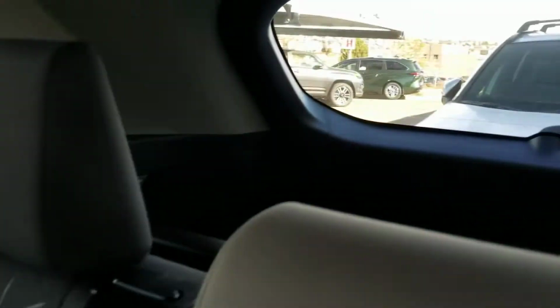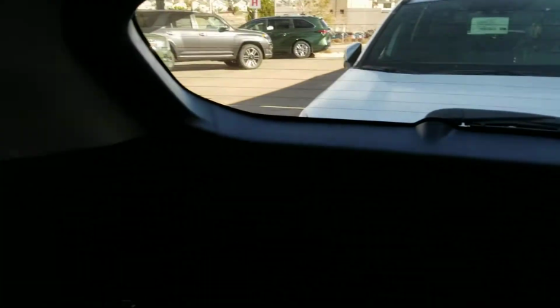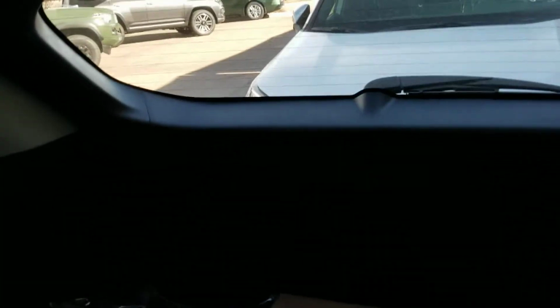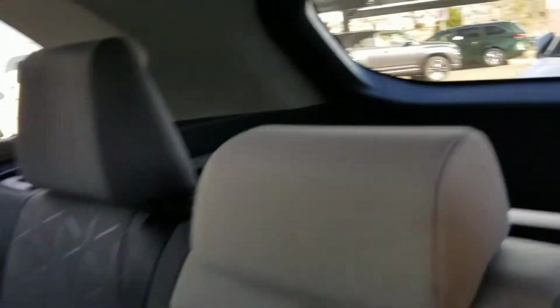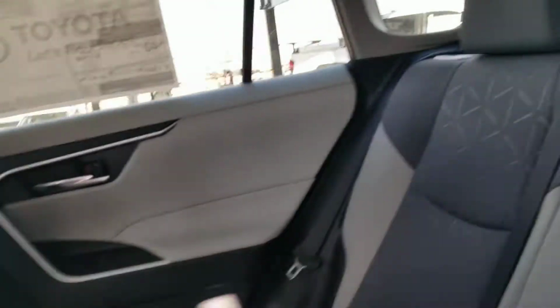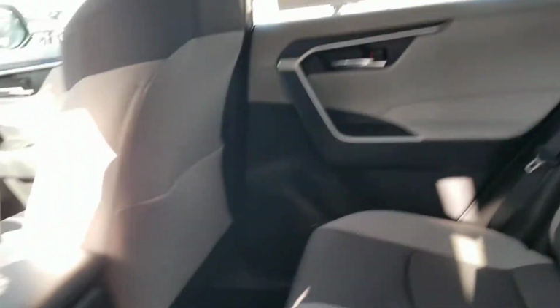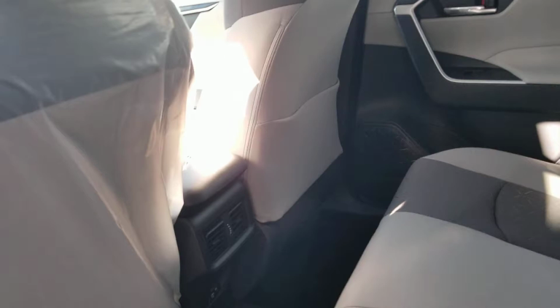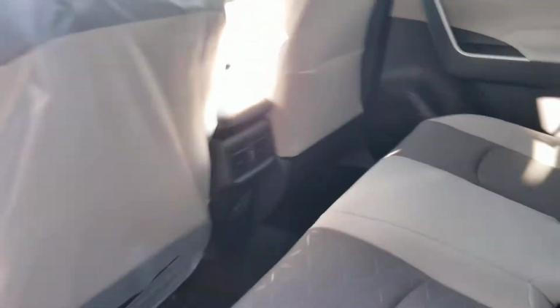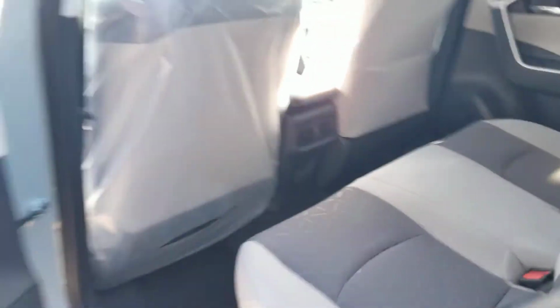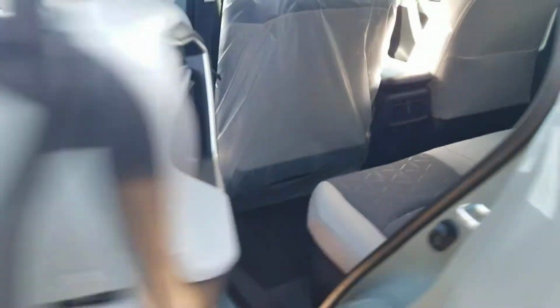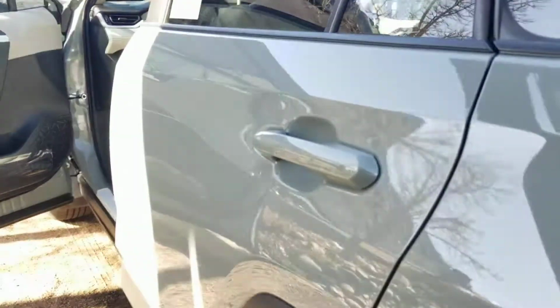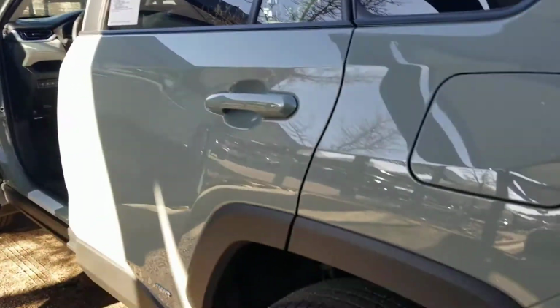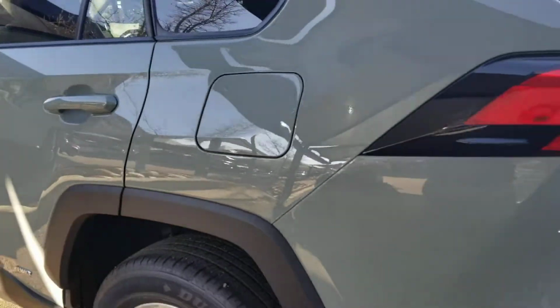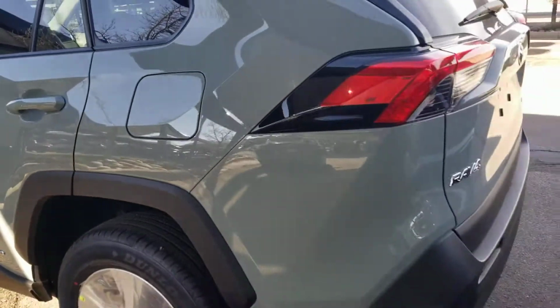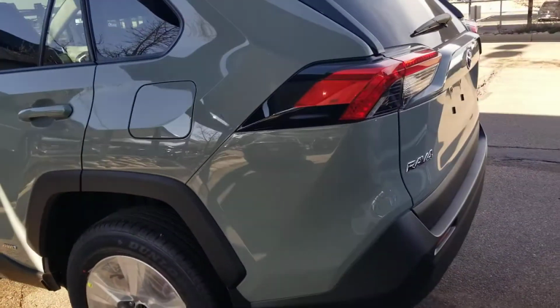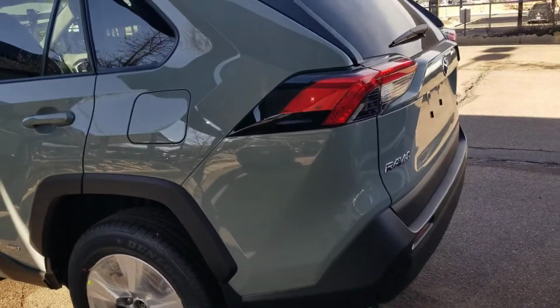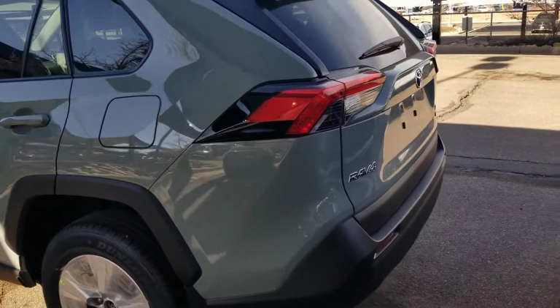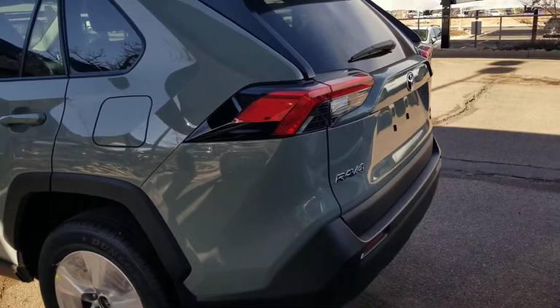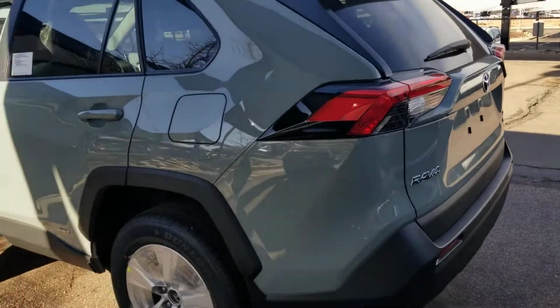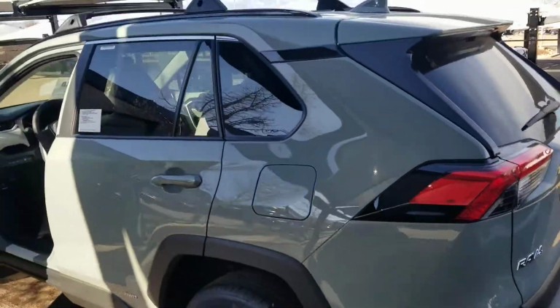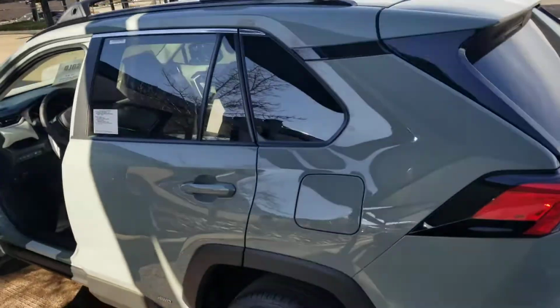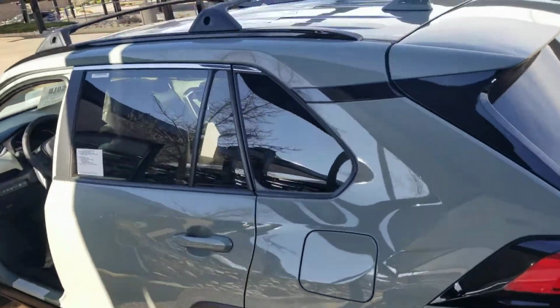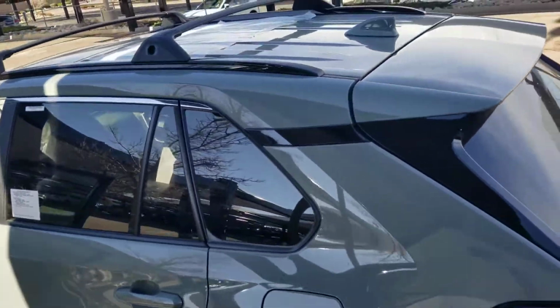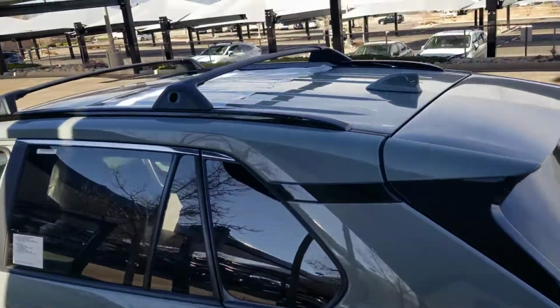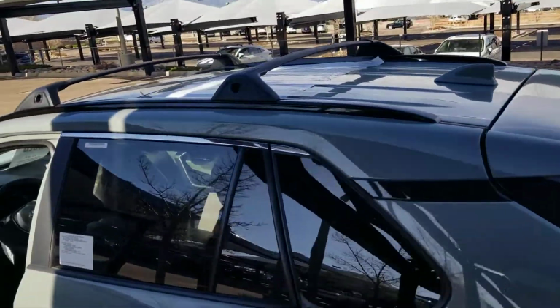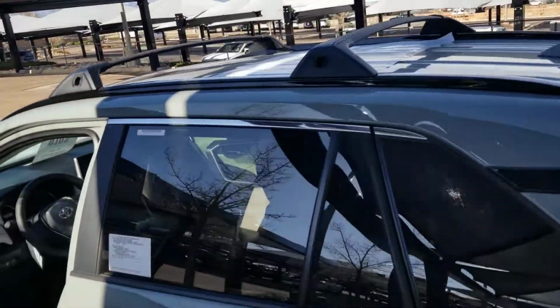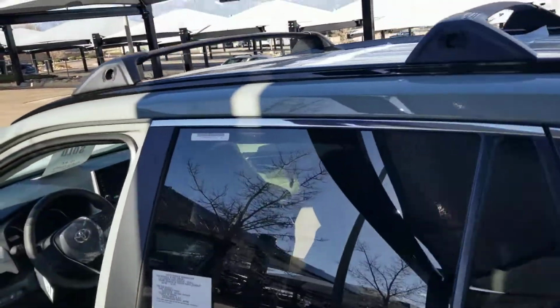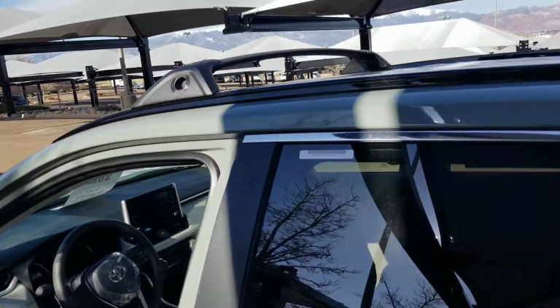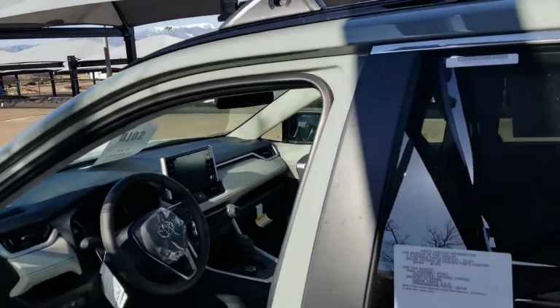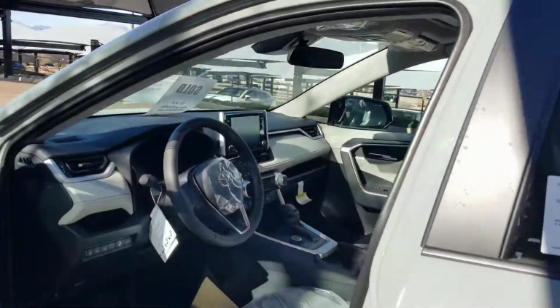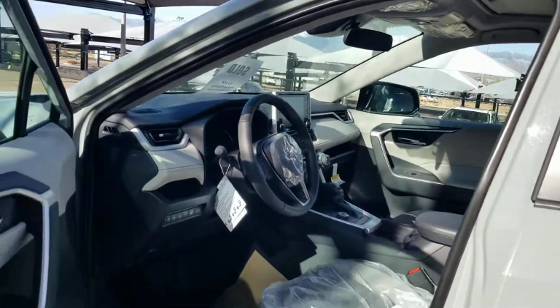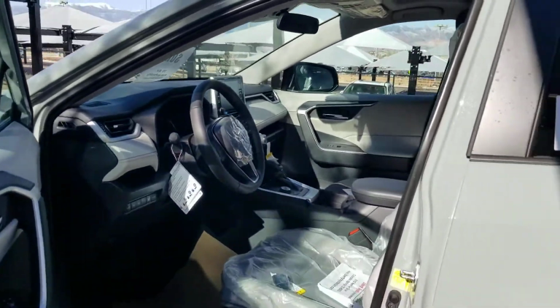There it is, all nice and clean. Brand new. Like I said, just got off the truck — actually heading over to the PDI. Get it cleaned up so you guys can get it picked up today.